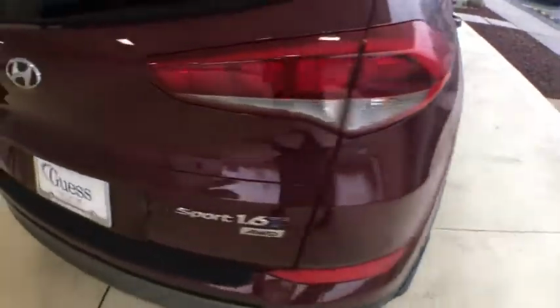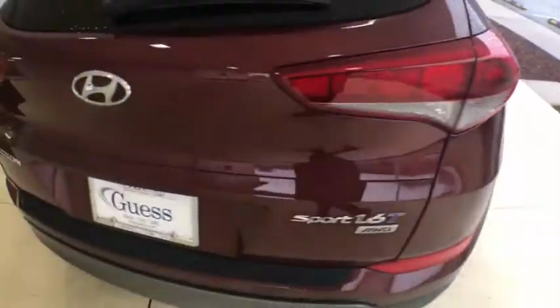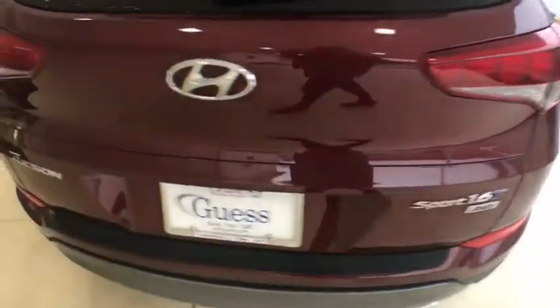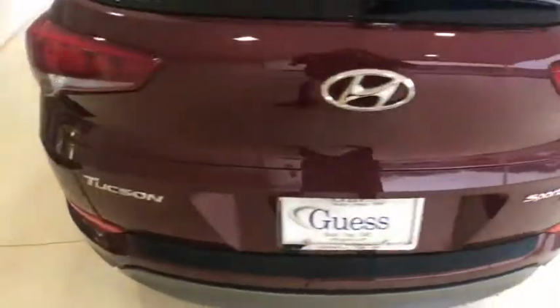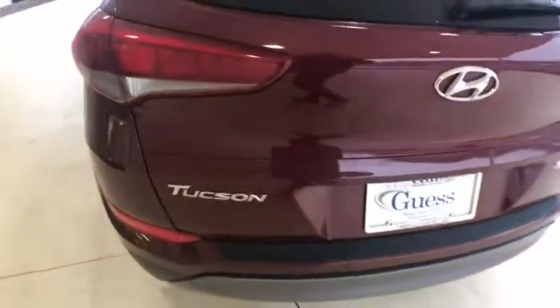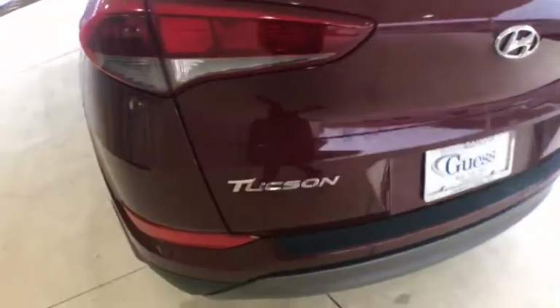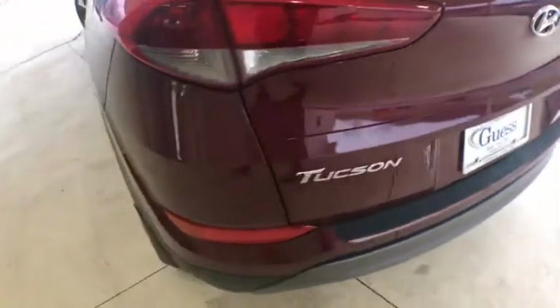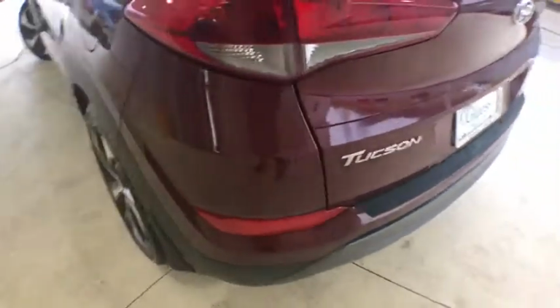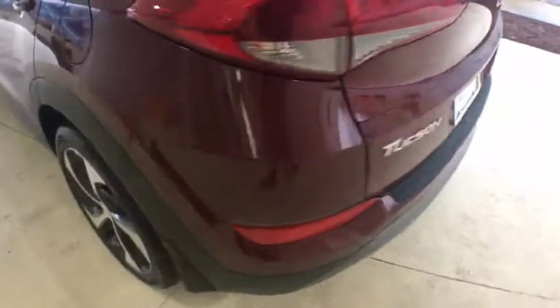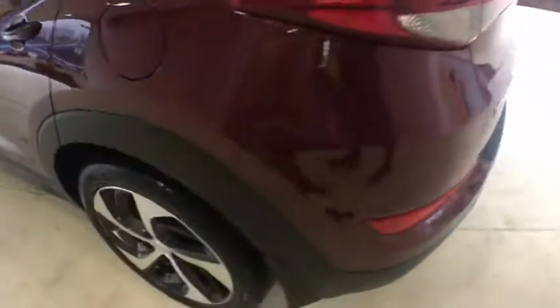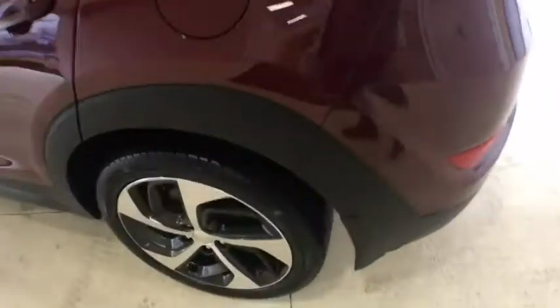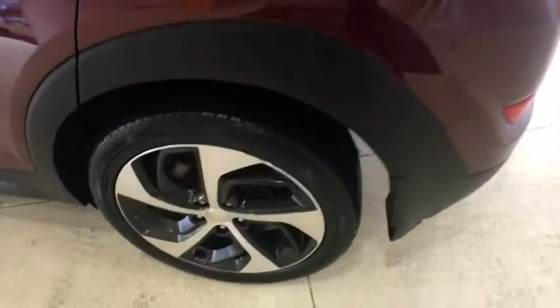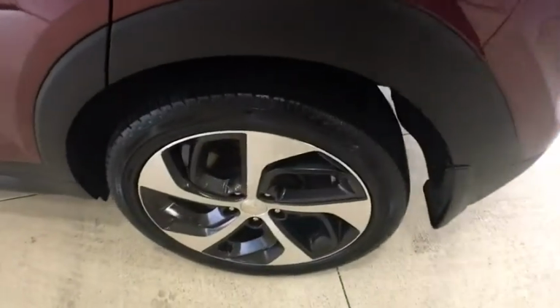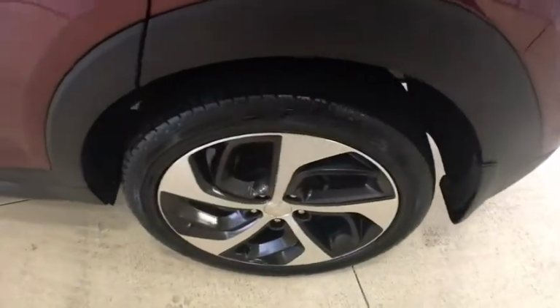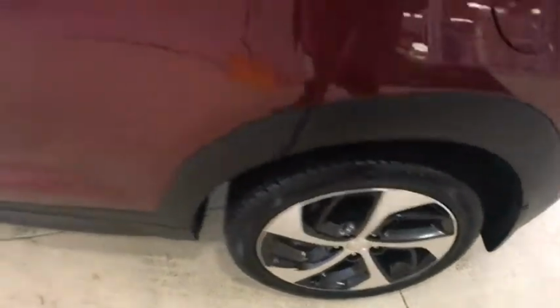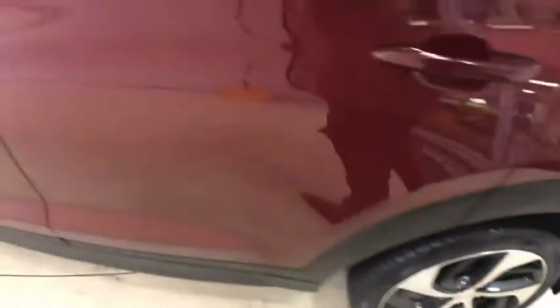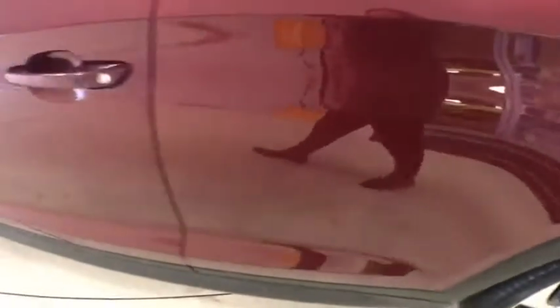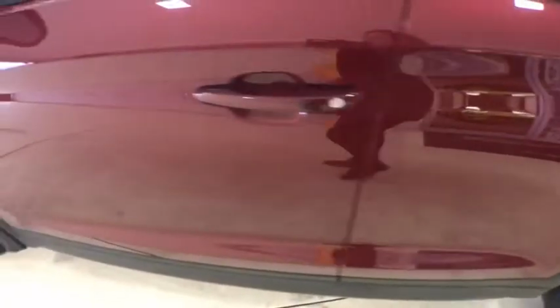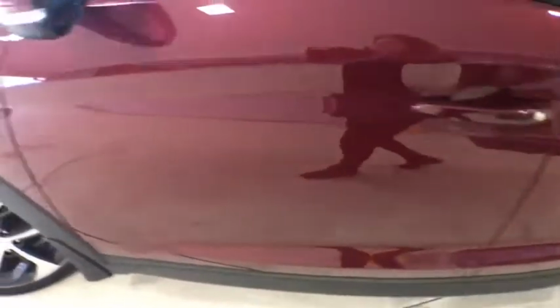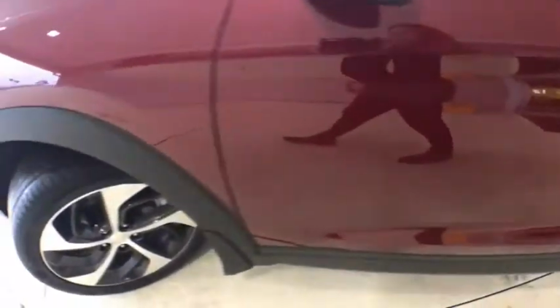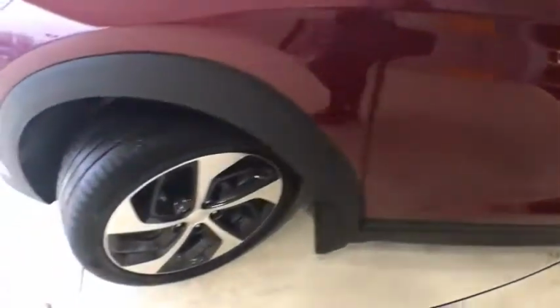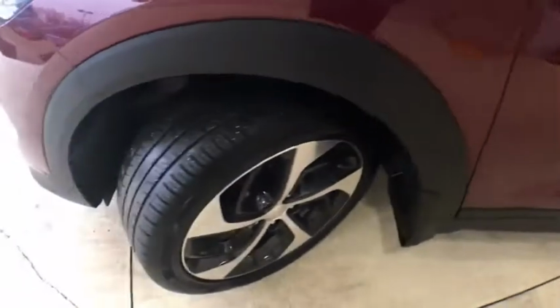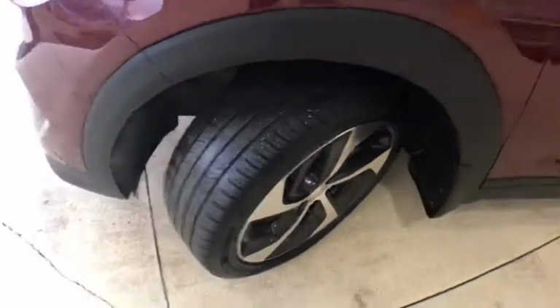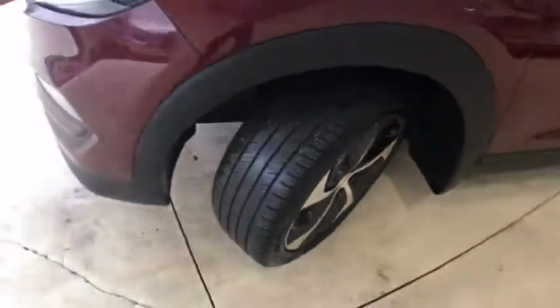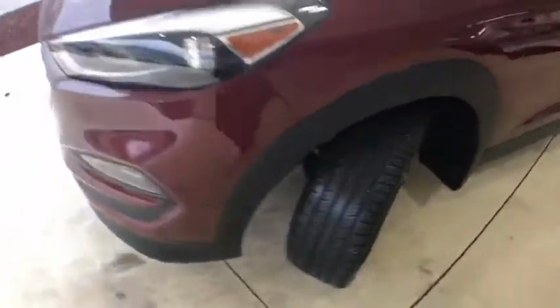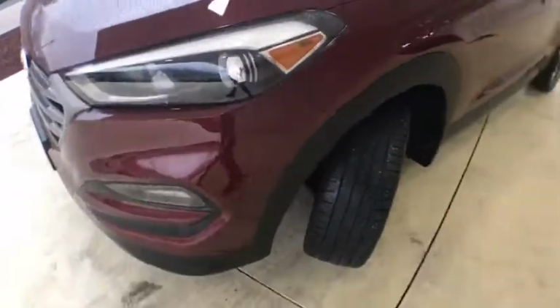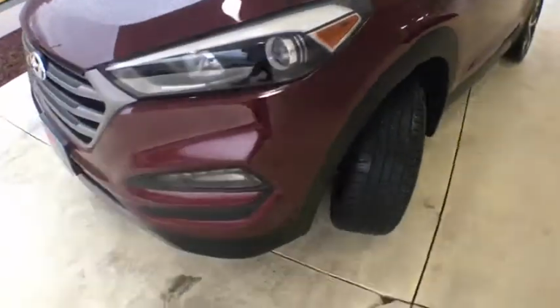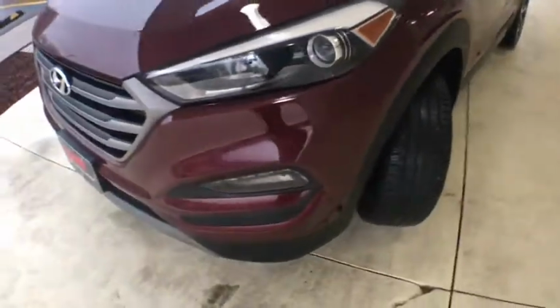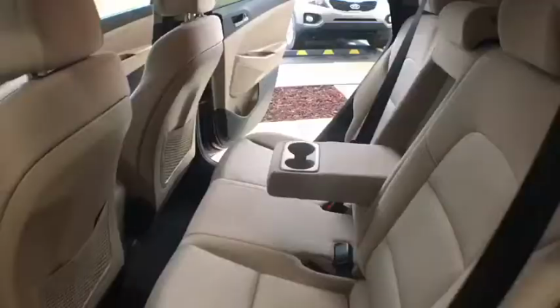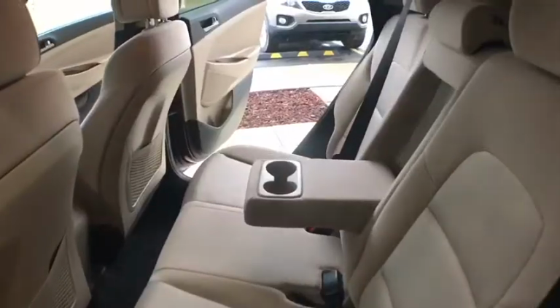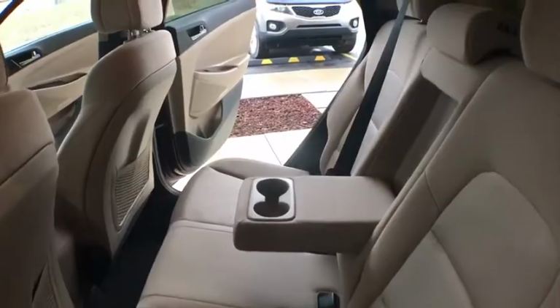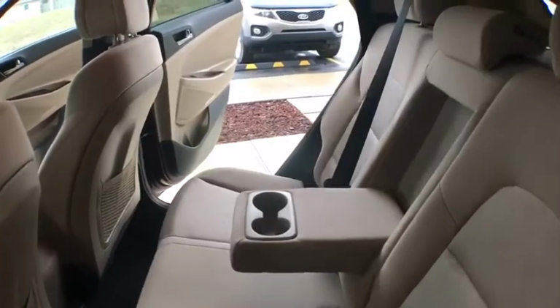Power windows, rear window defroster, carpeted floor mats, cargo cover, overhead console, panic alarm. This vehicle offers reliability and good looks at a great price. So come in and take a test drive today.